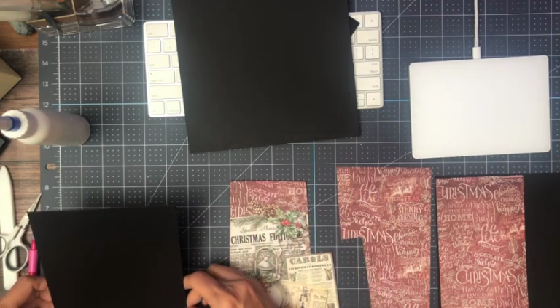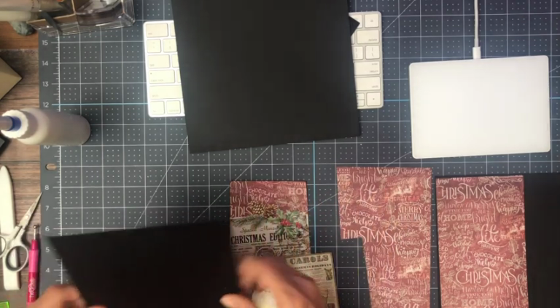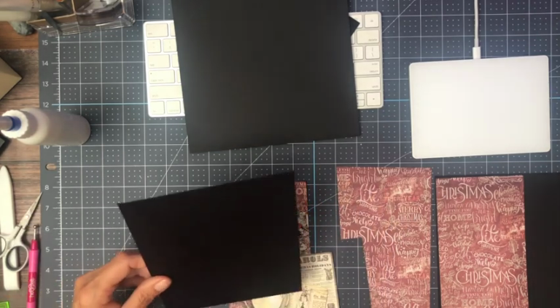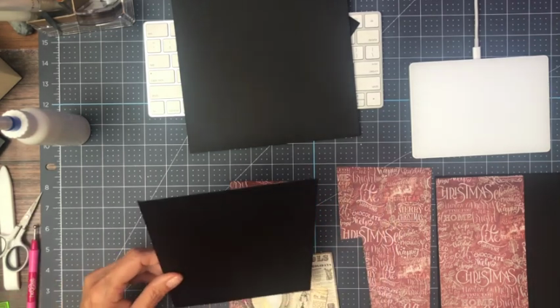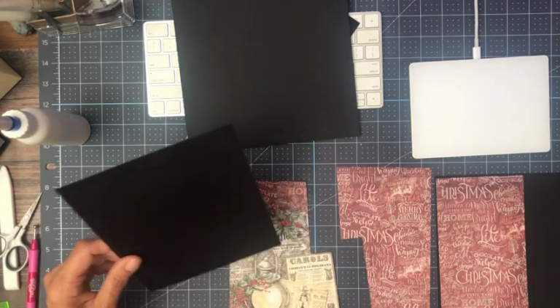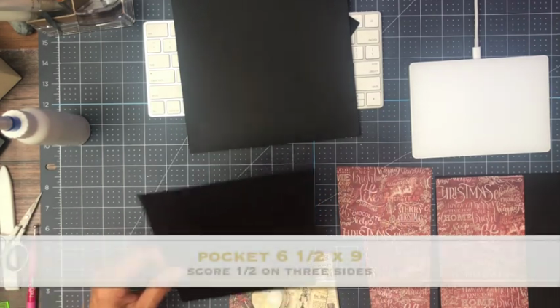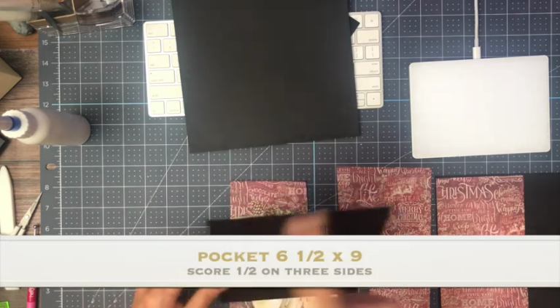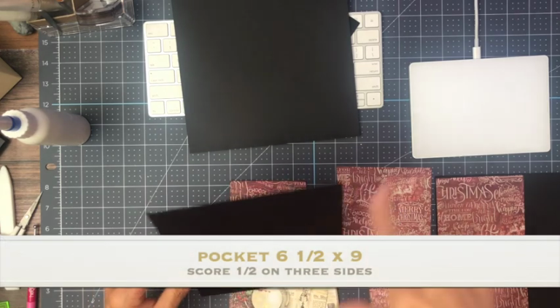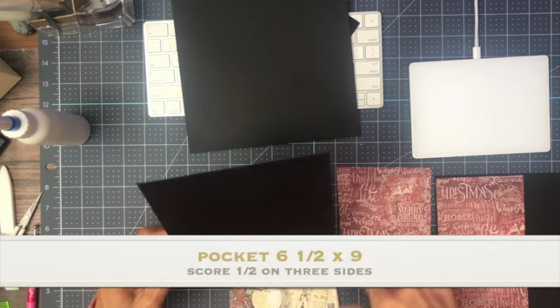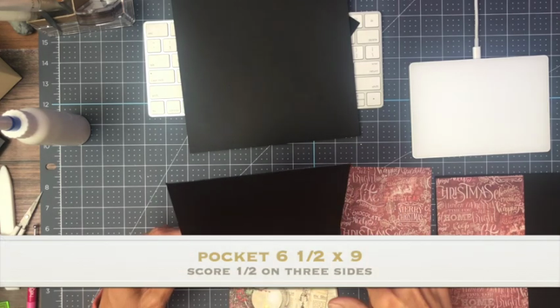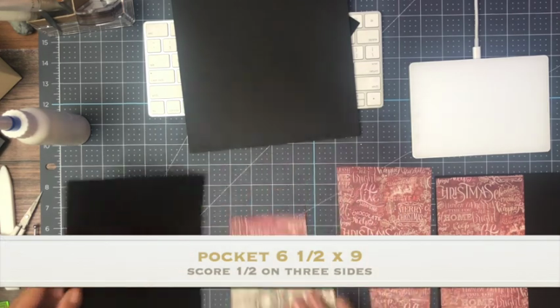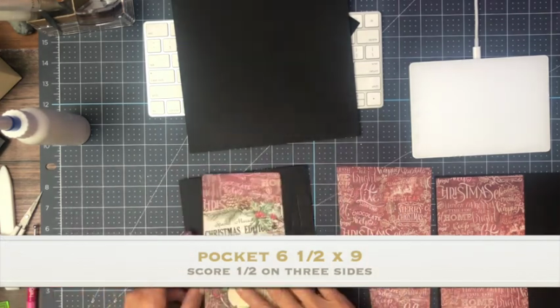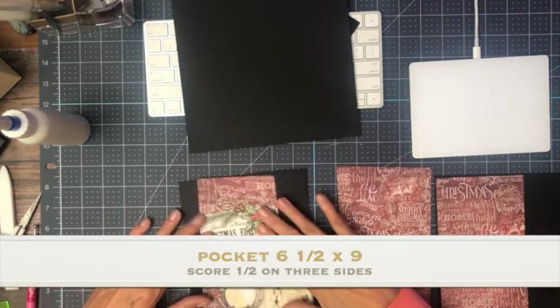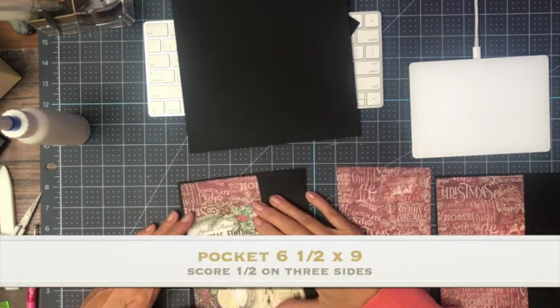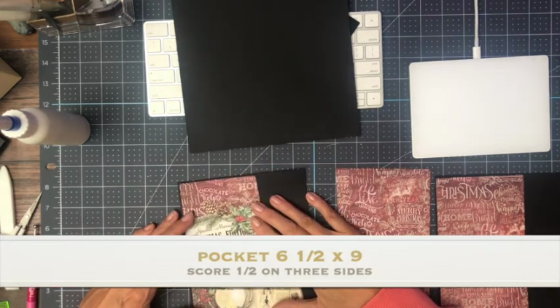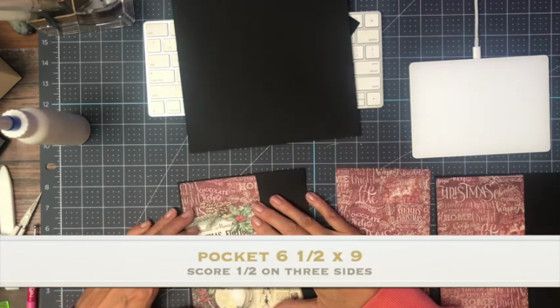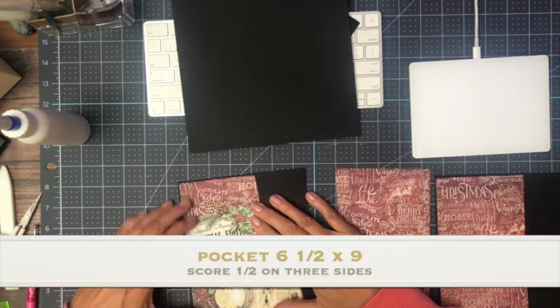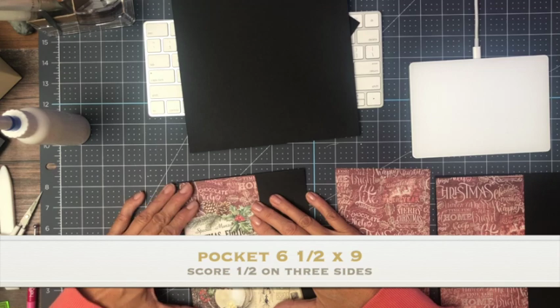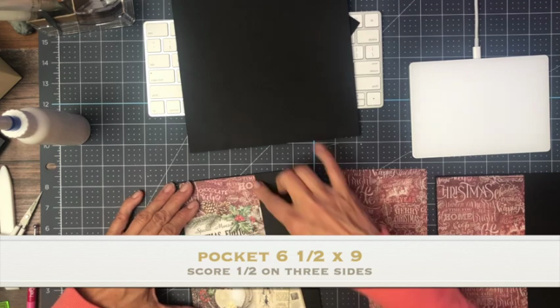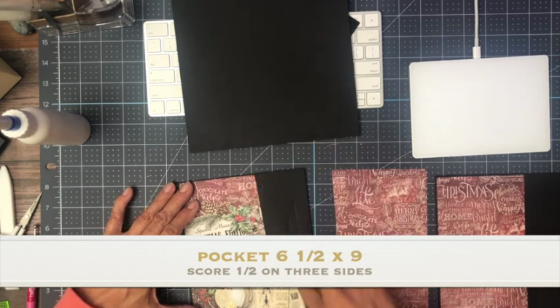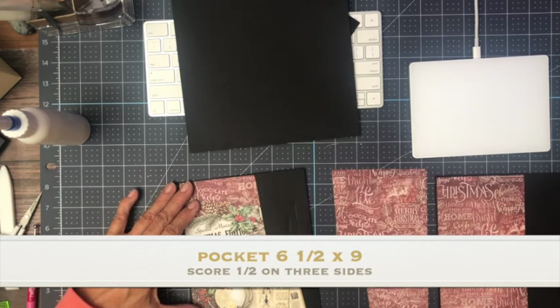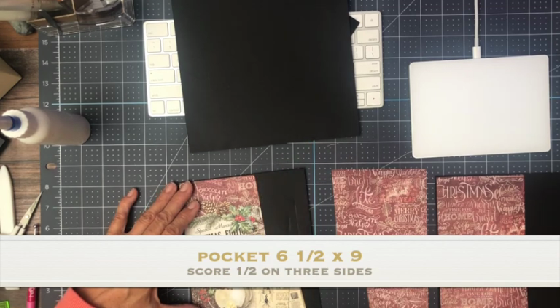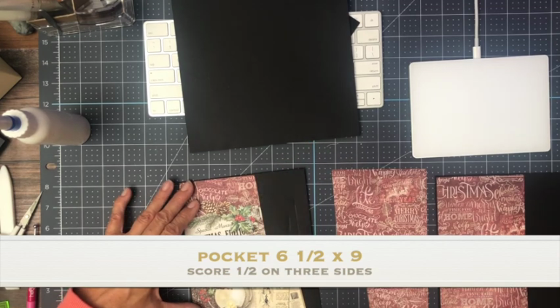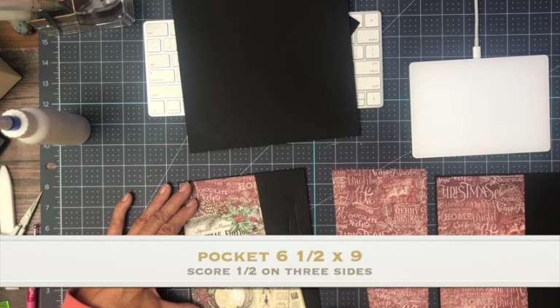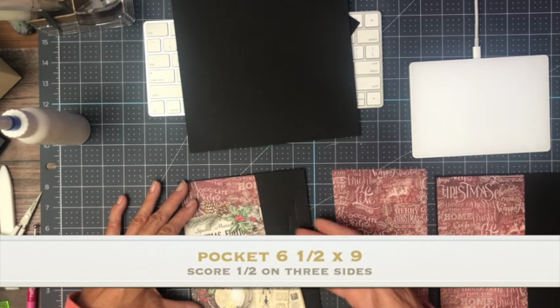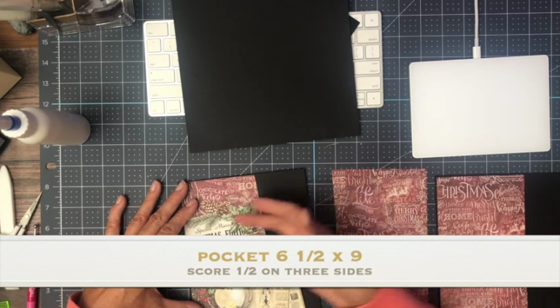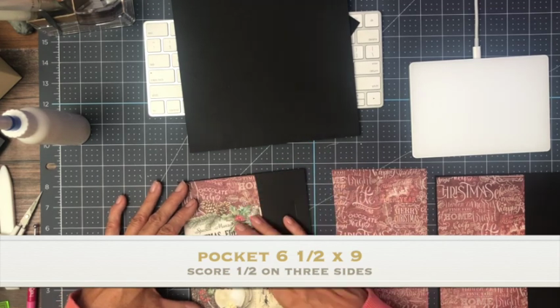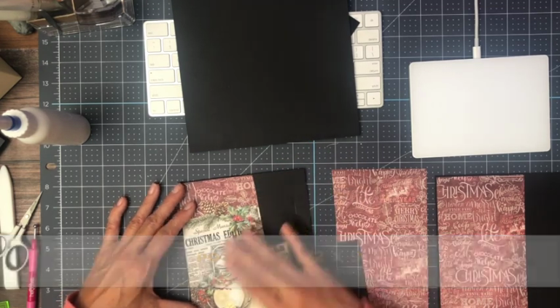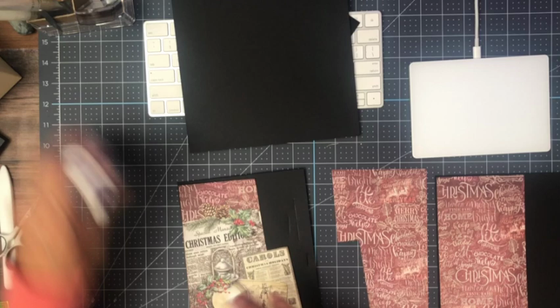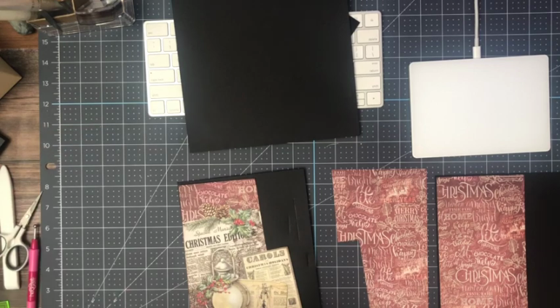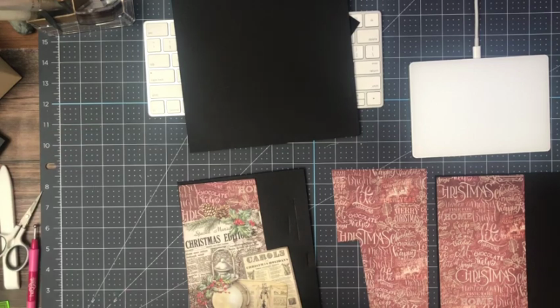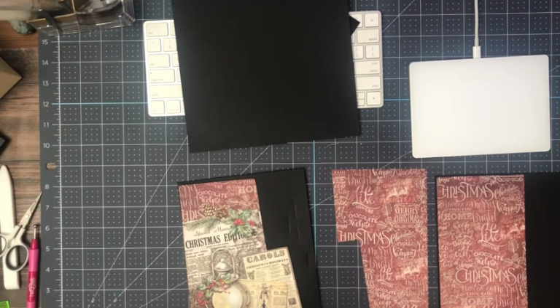This is 6 and a half by 9. Let's go ahead and glue this on, and then once we have this on, we are going to fussy cut around the edges and that's going to become a side pocket.